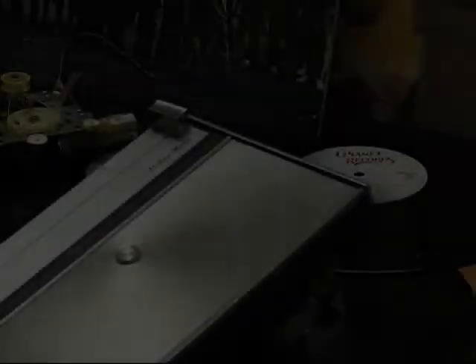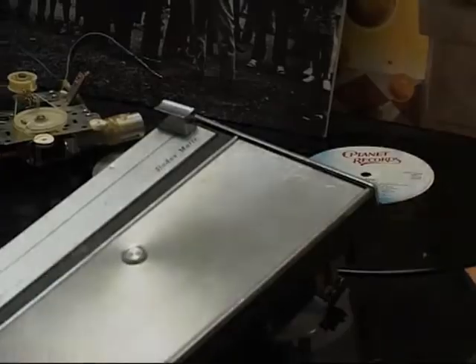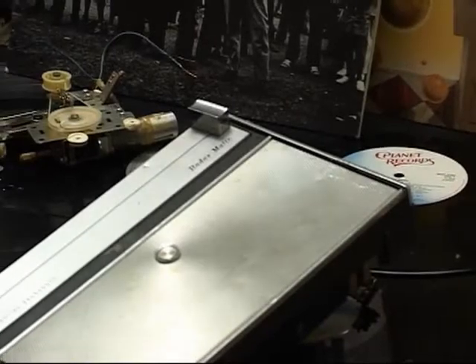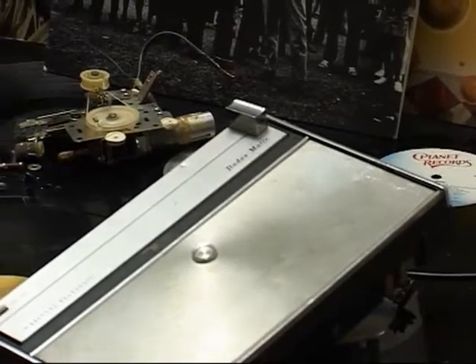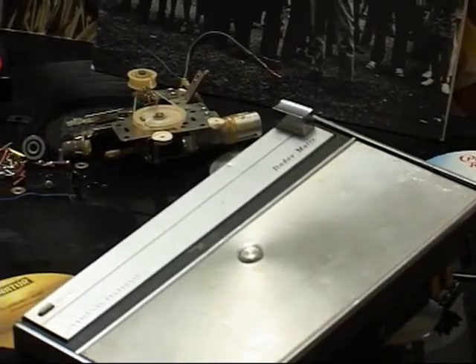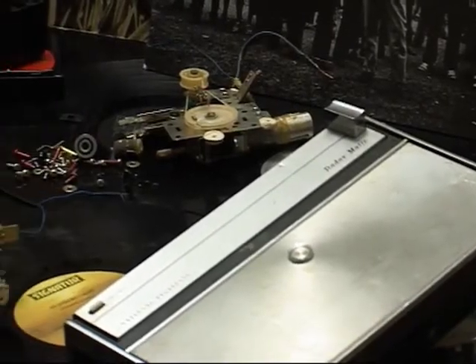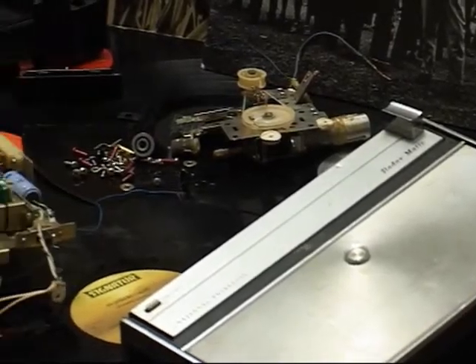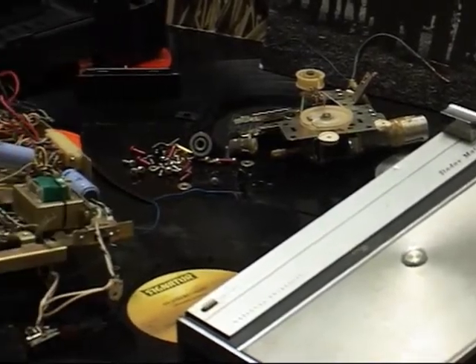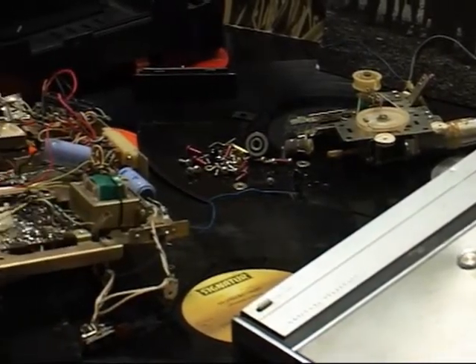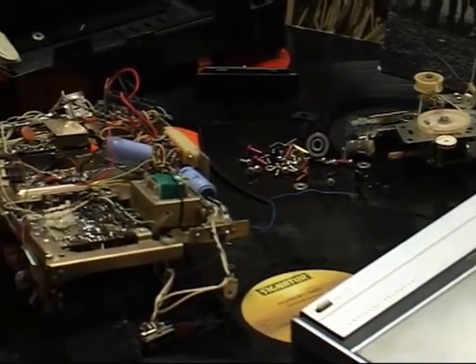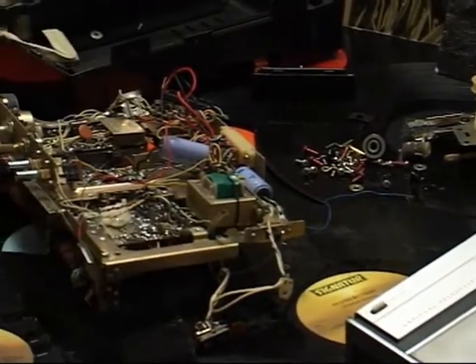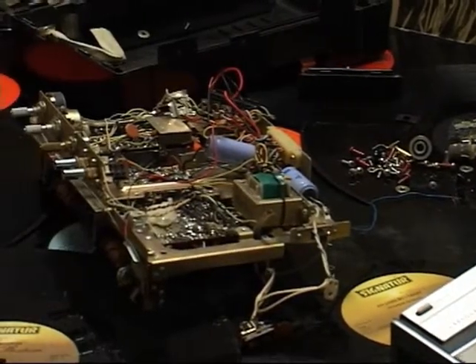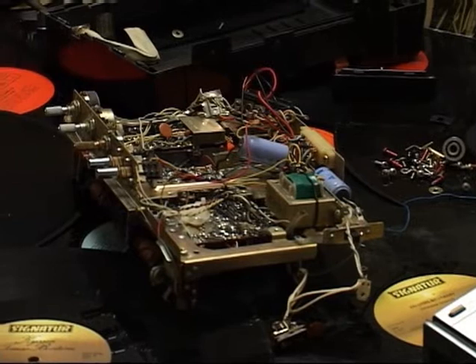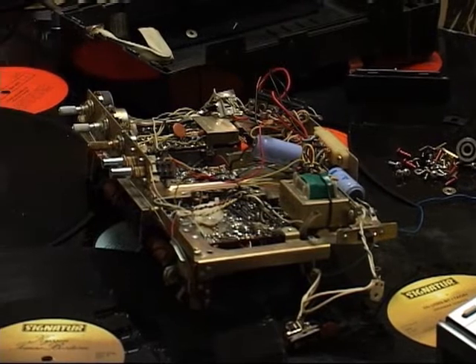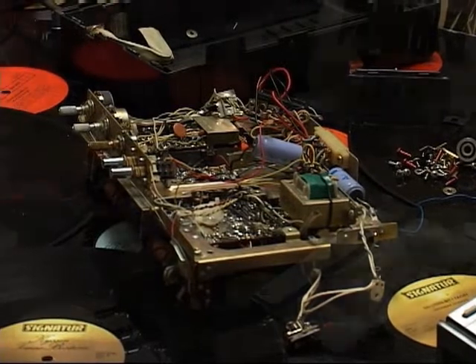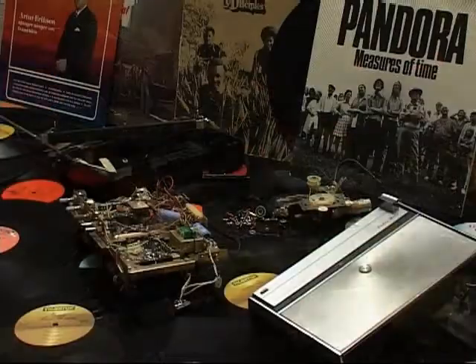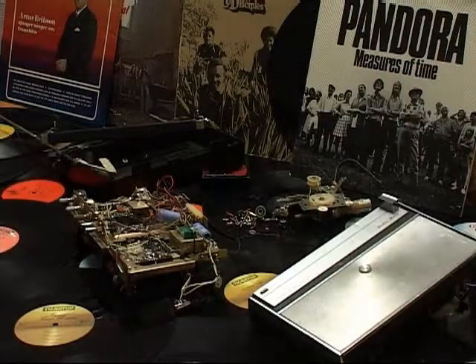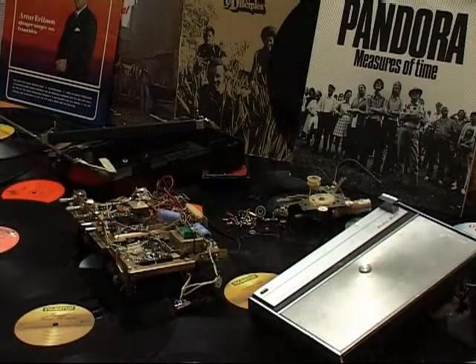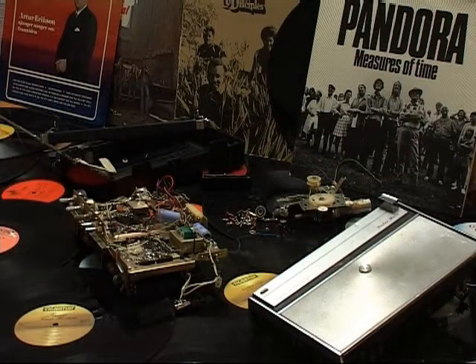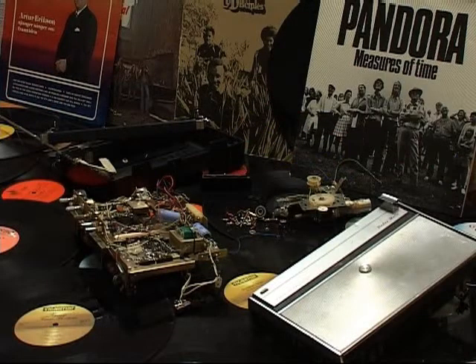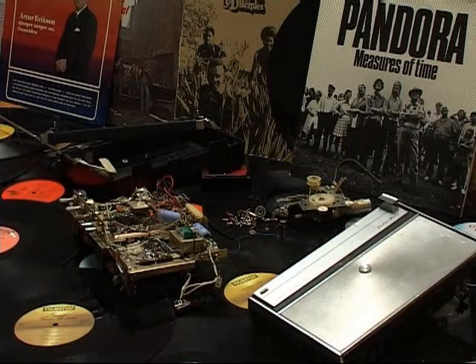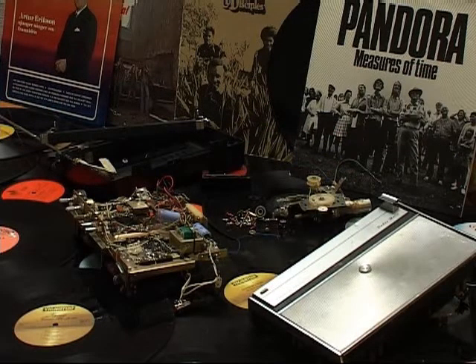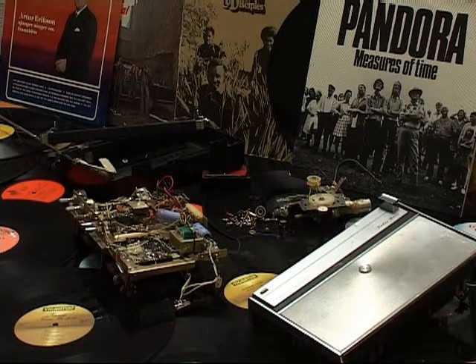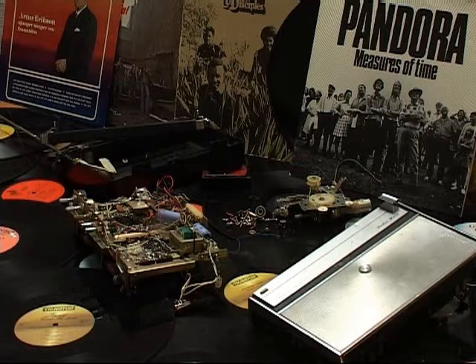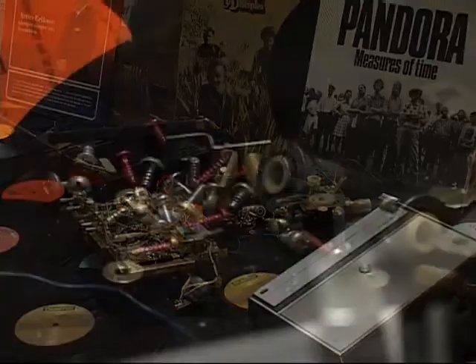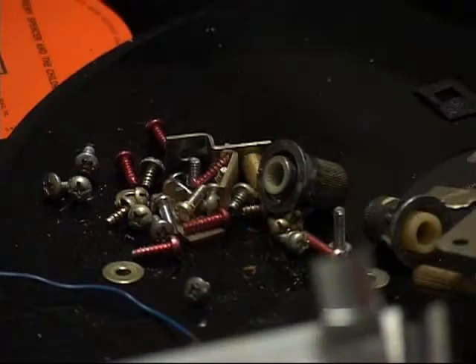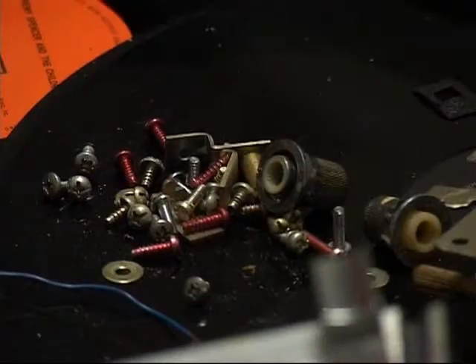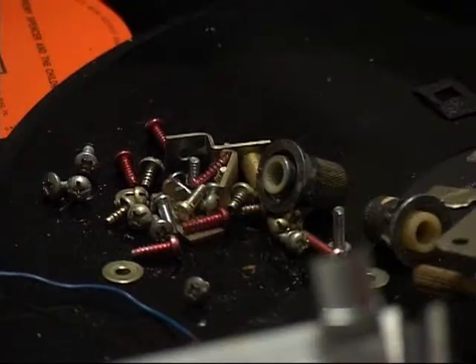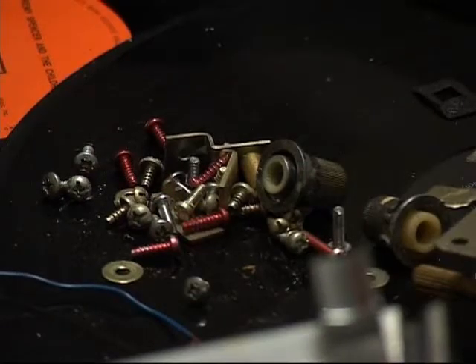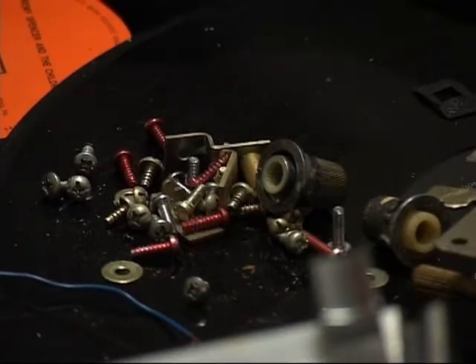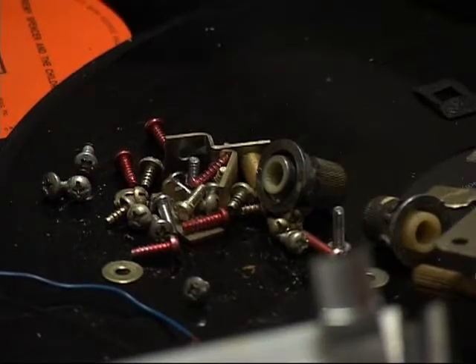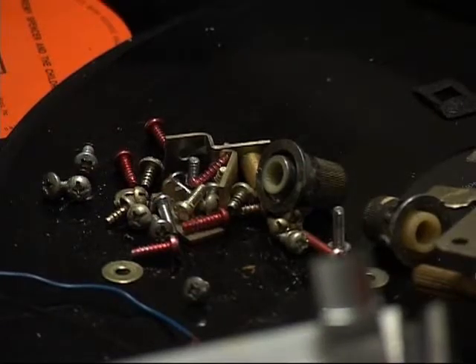Dear customer, thank you for purchasing the Natural Panasonic Radiomatic Limited Edition Vintage Kit. Before attempting assembly, please watch the following presentation. Make sure that all the required screws and bunds are included.